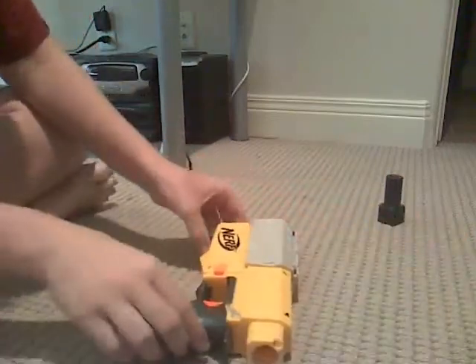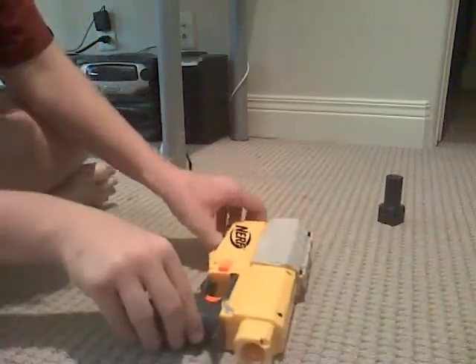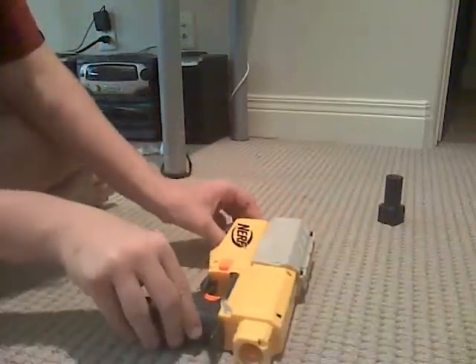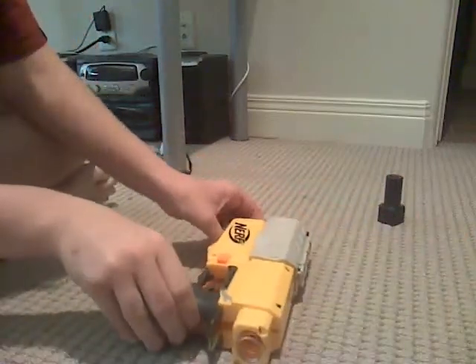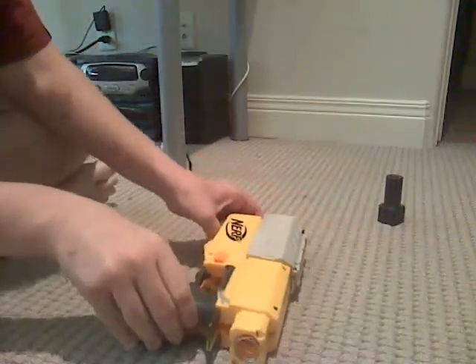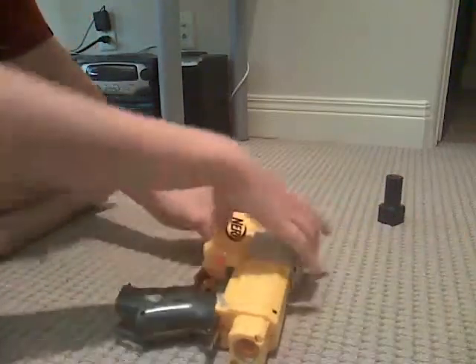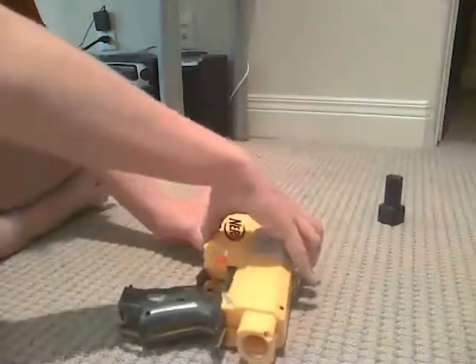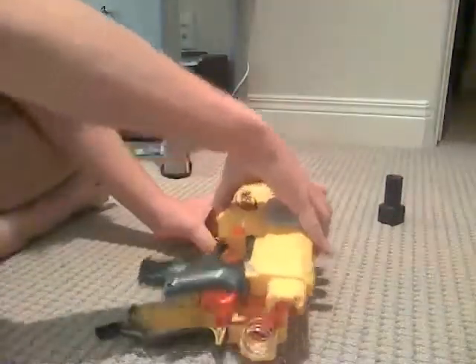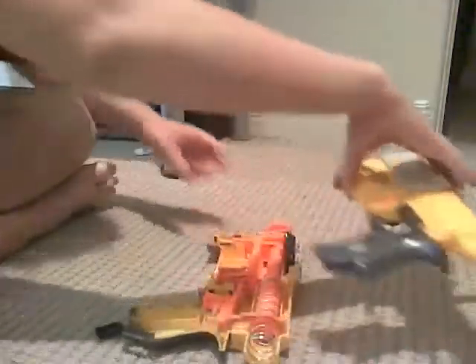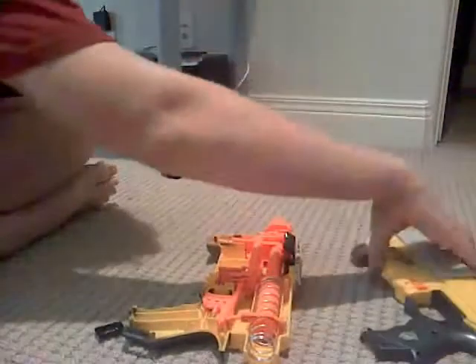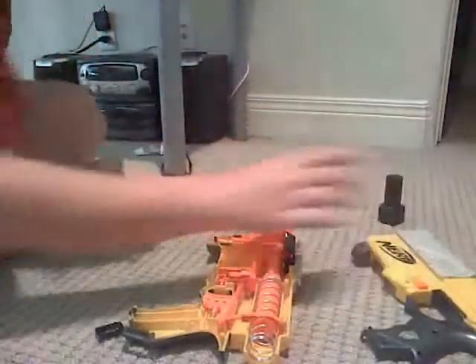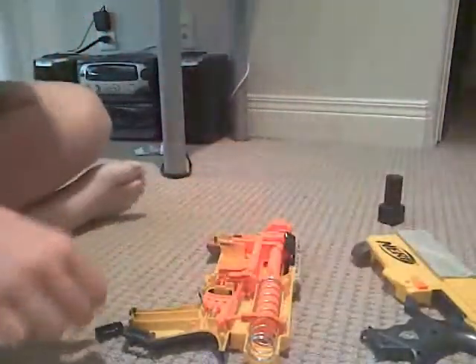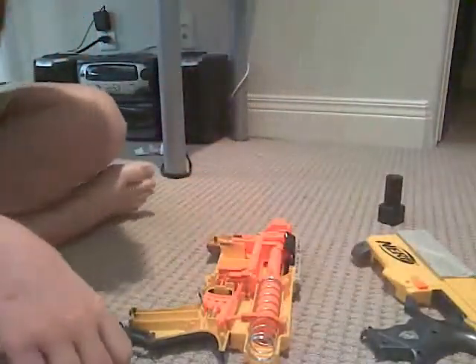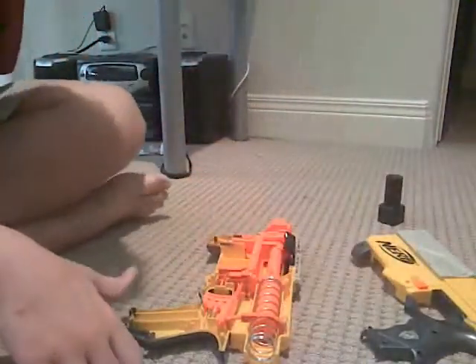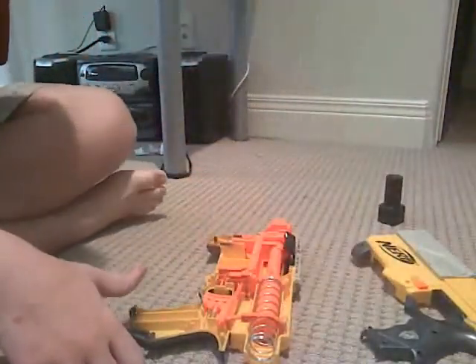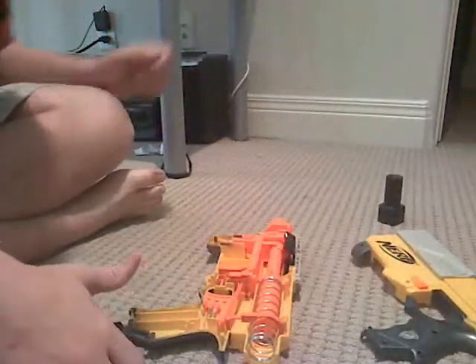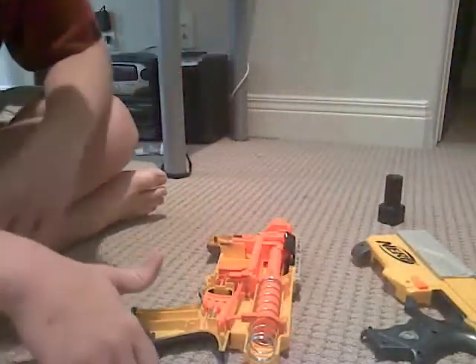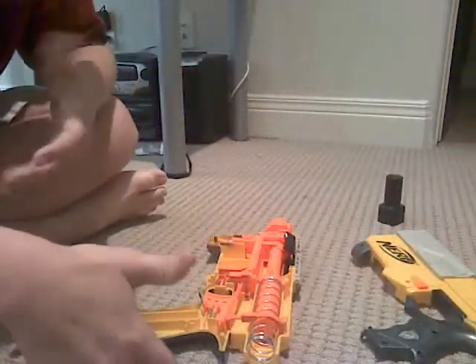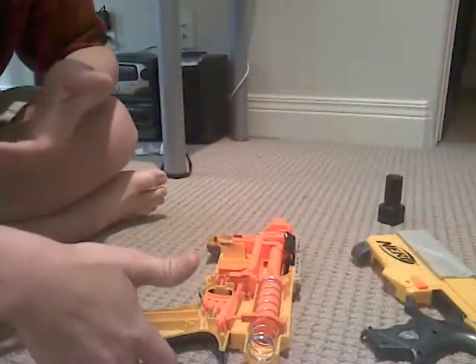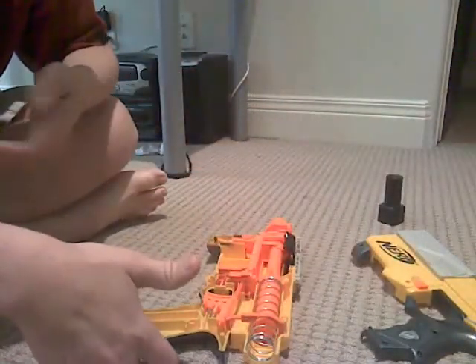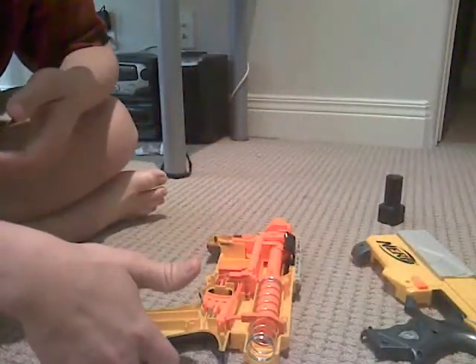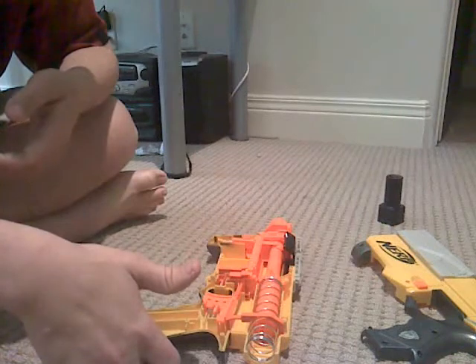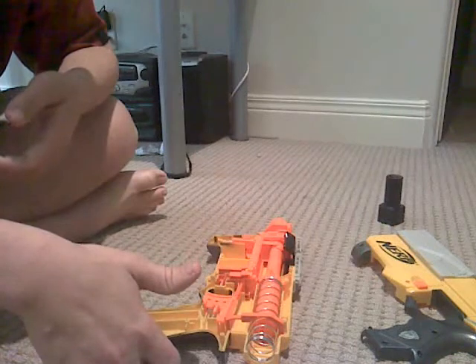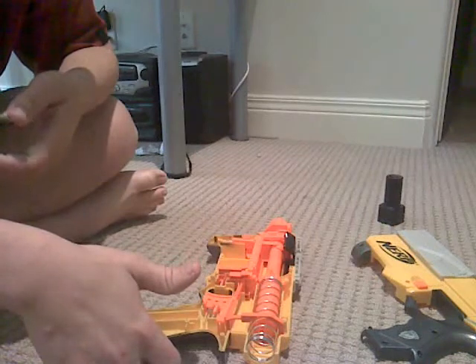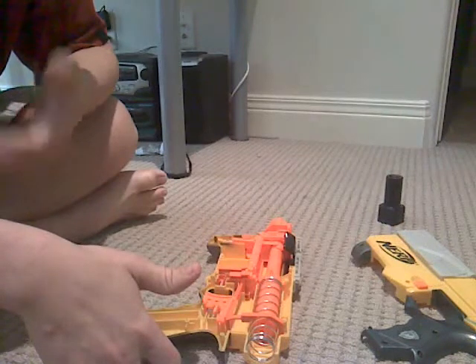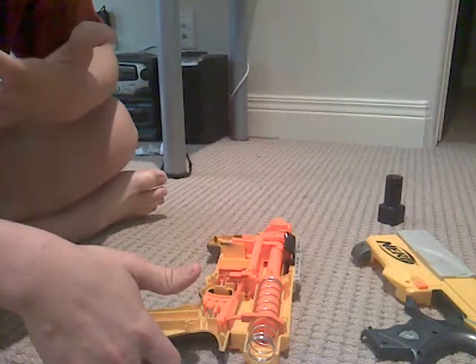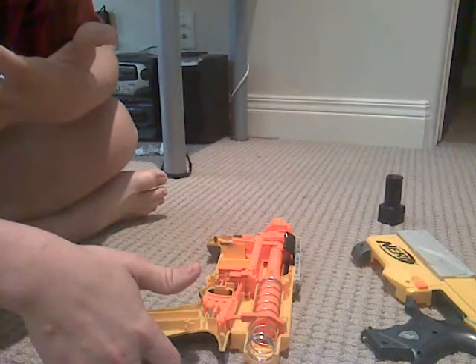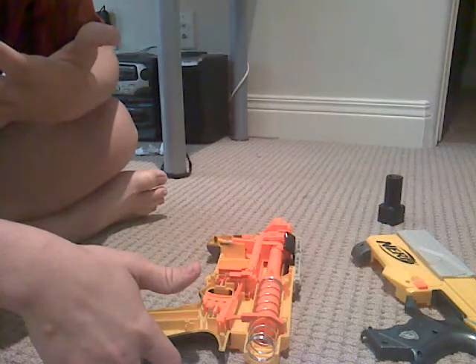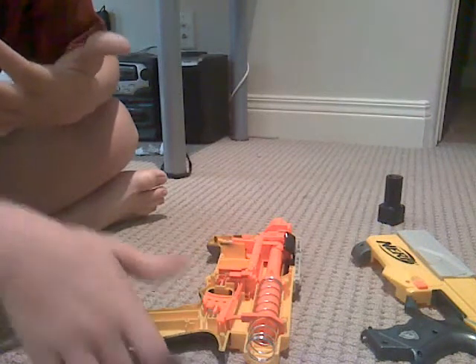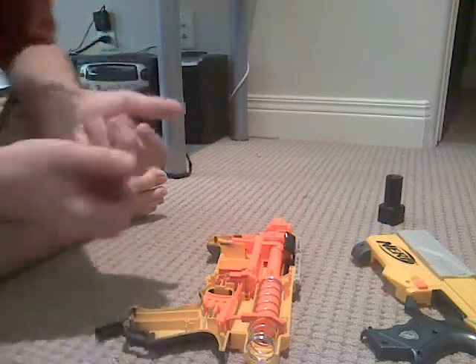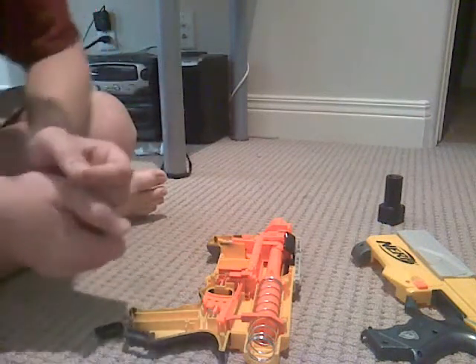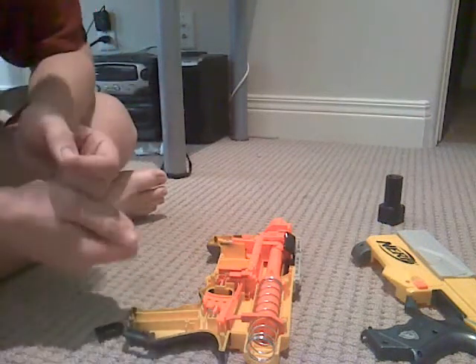Once you've unscrewed all of those, just lift. The shell should come apart. If it isn't coming apart then you missed a screw. Don't try to pull the shell apart by force because you're just going to break something.